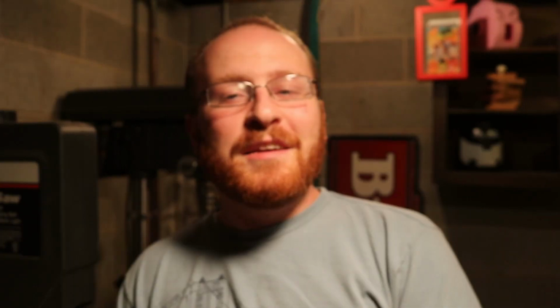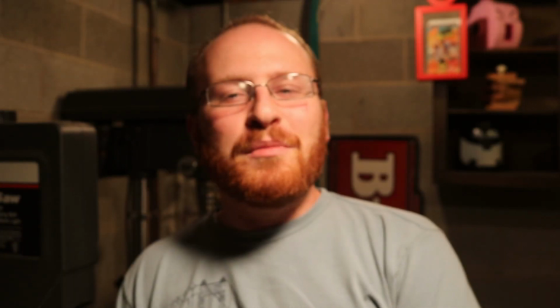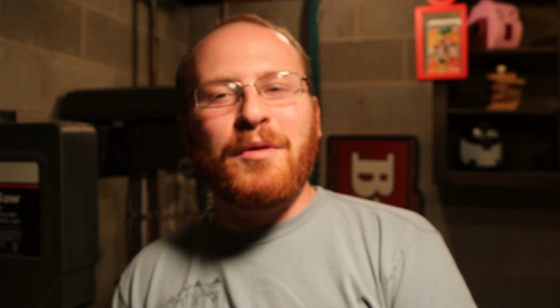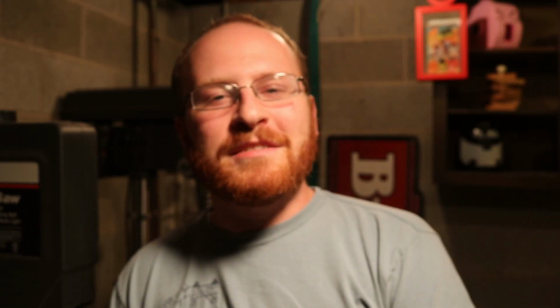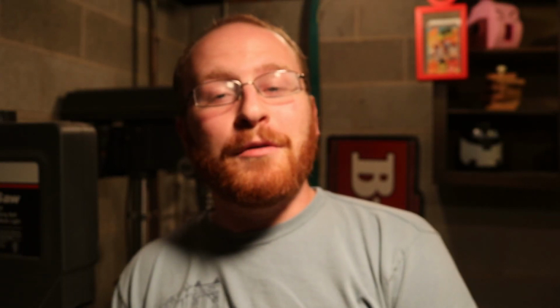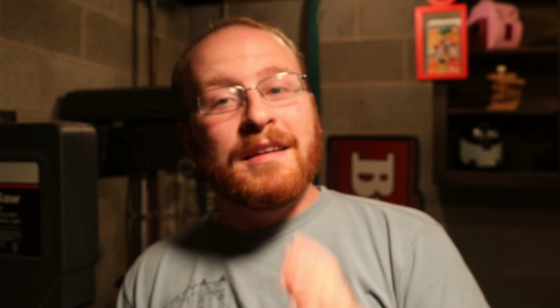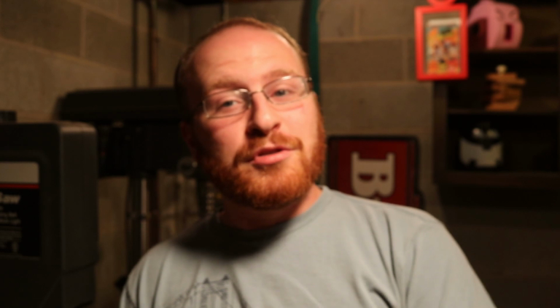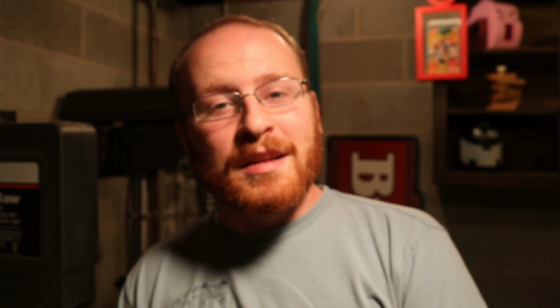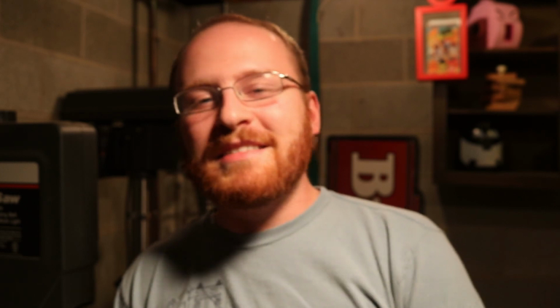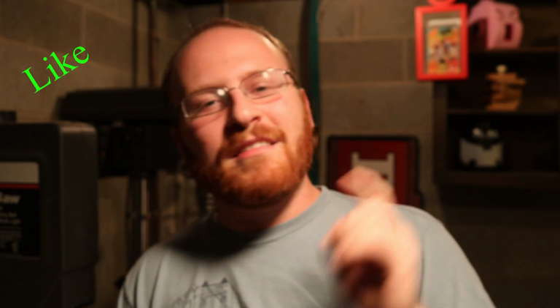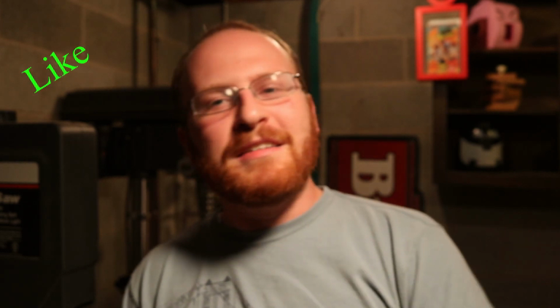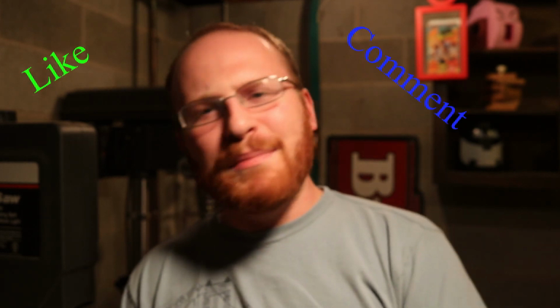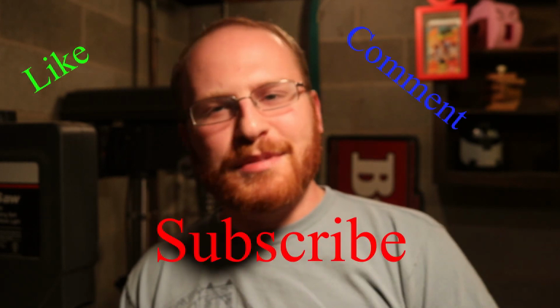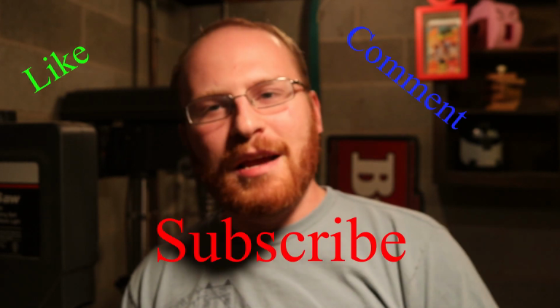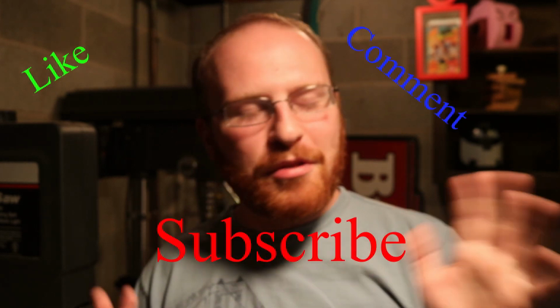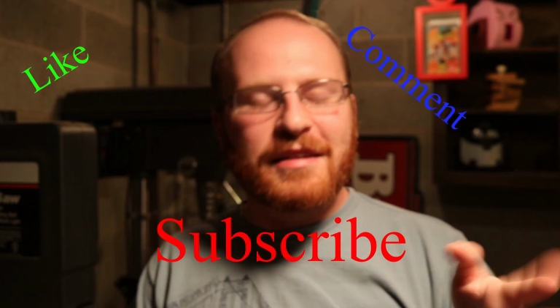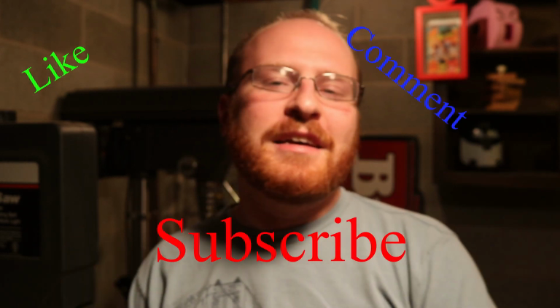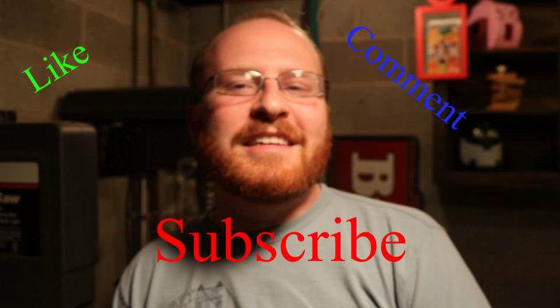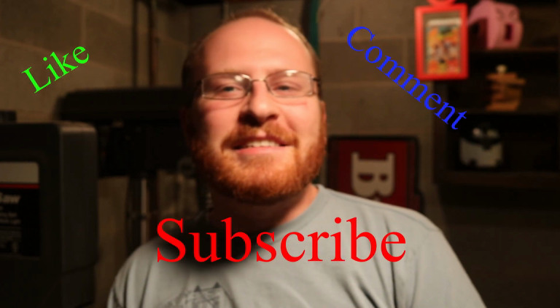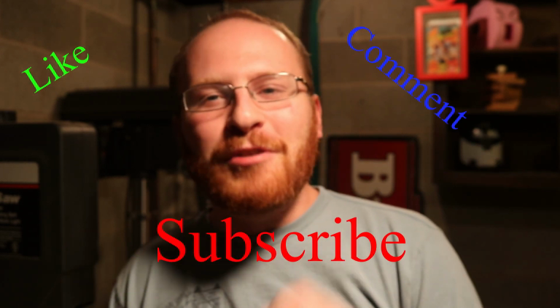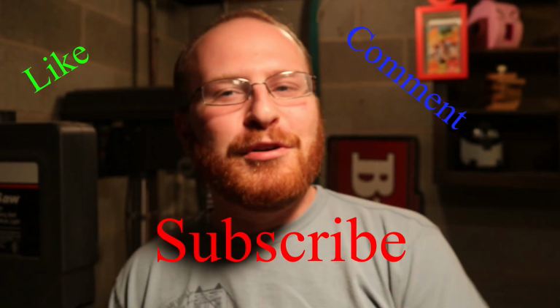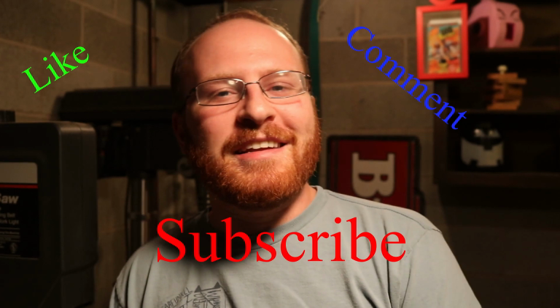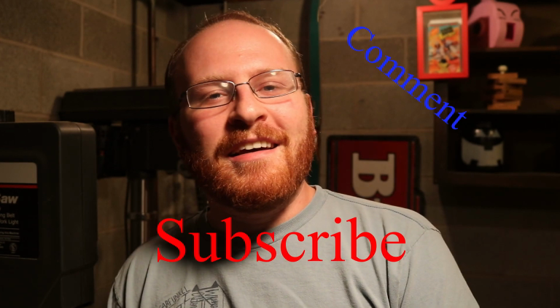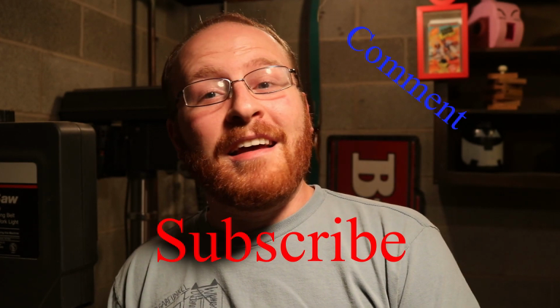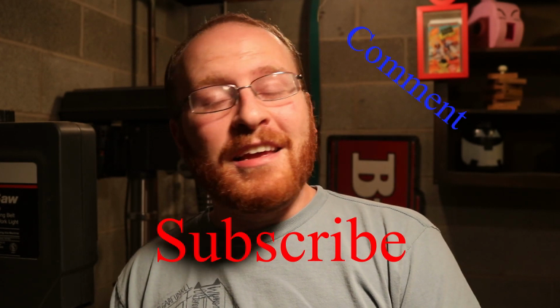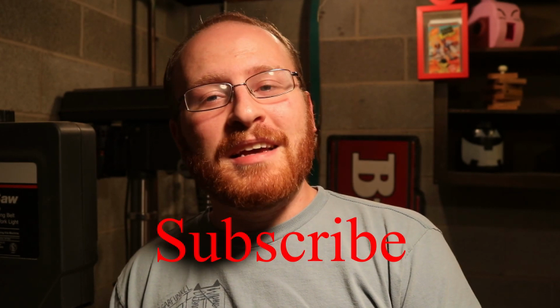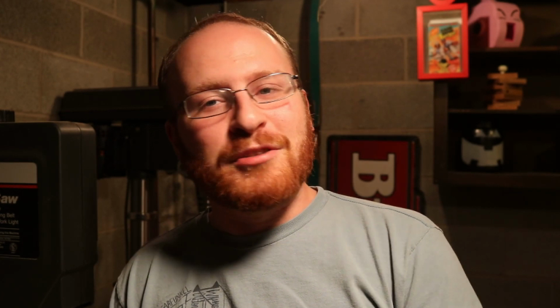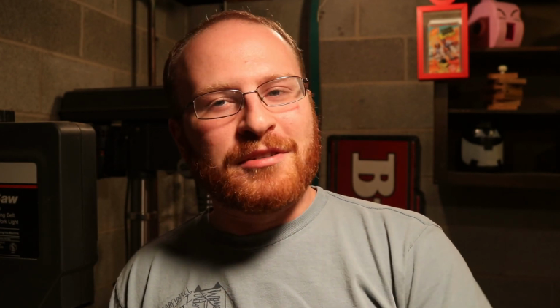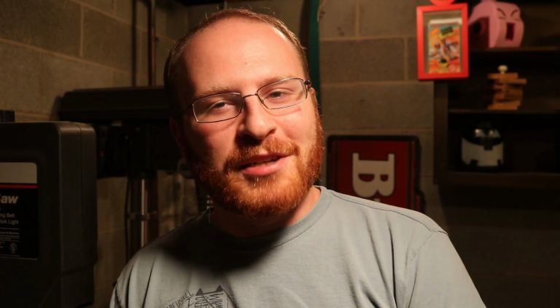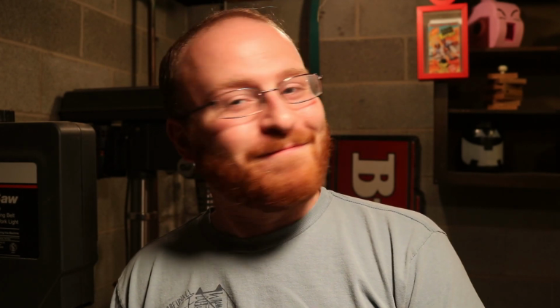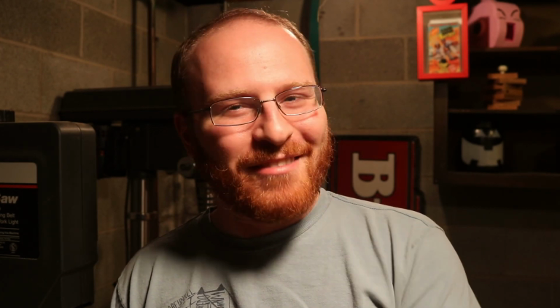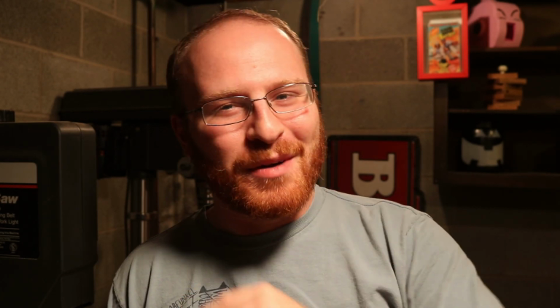Thank you so much for watching this video. If you enjoyed it, please like, comment, and subscribe — all the things, because it is so appreciated. Thank you again so much for watching. Have a good one.